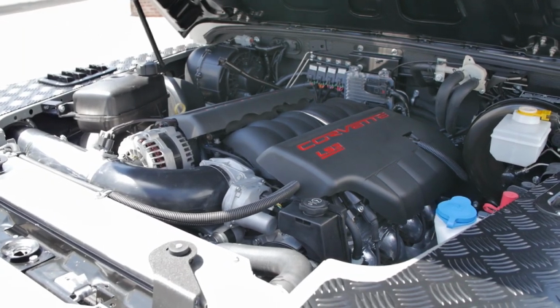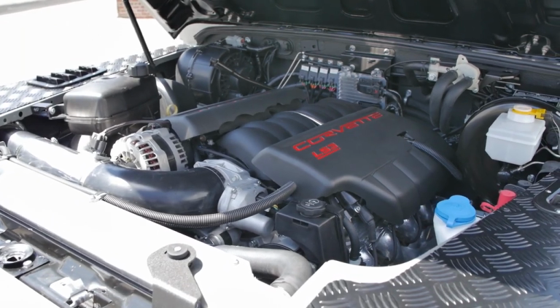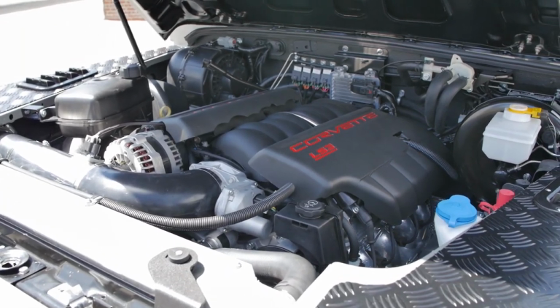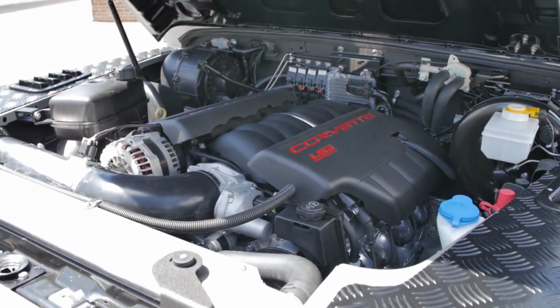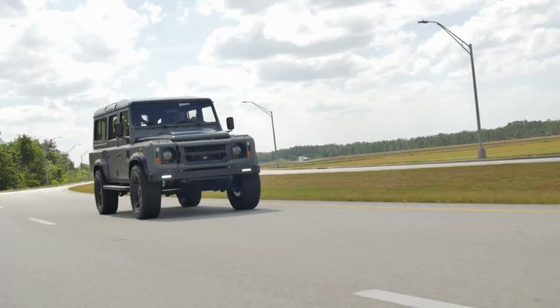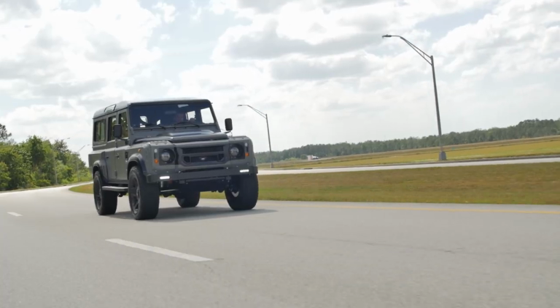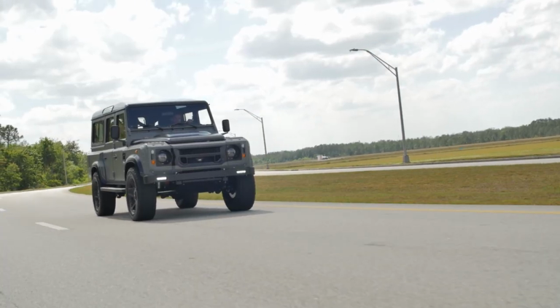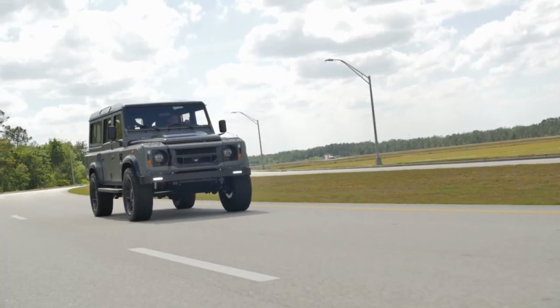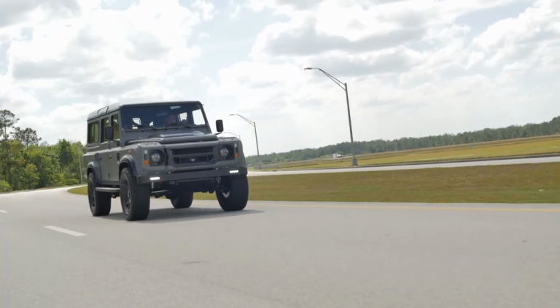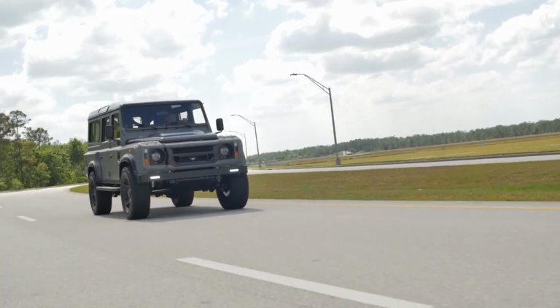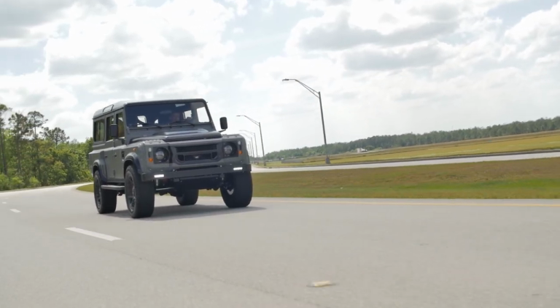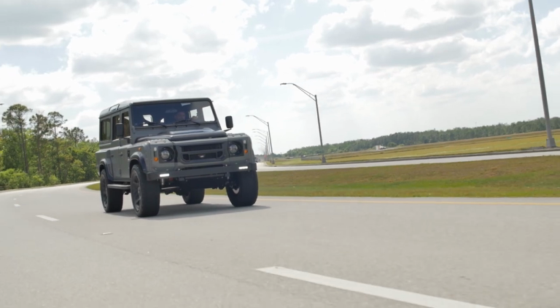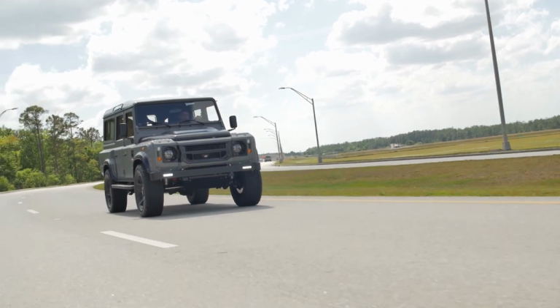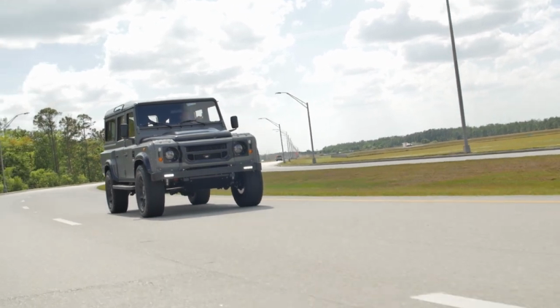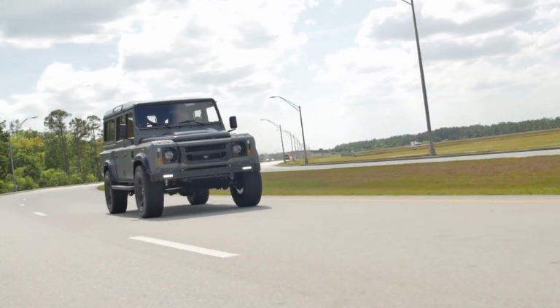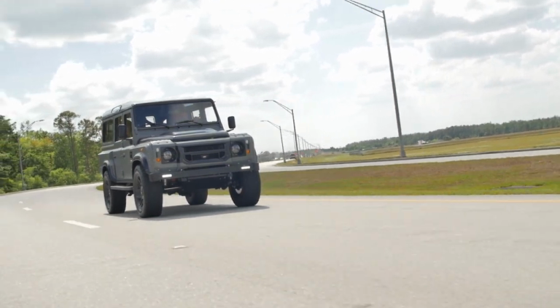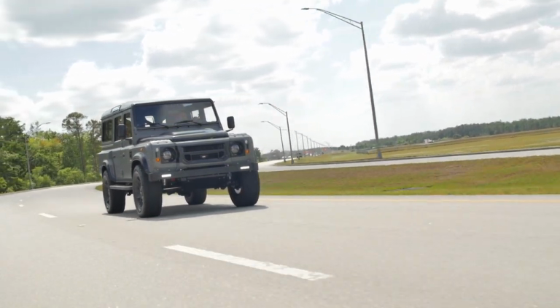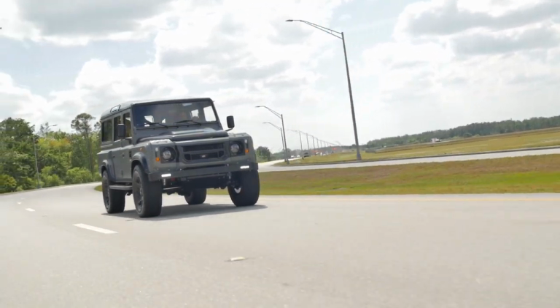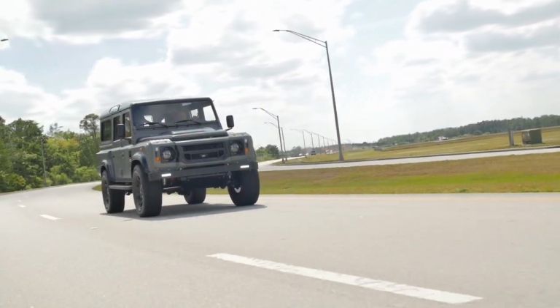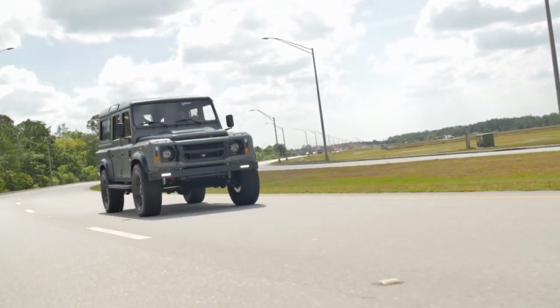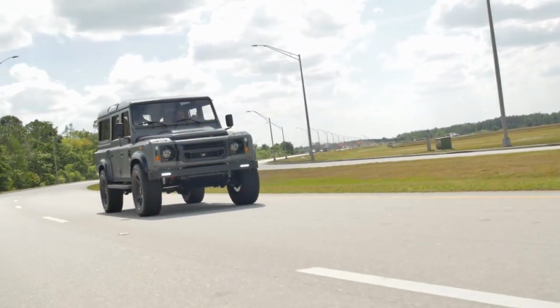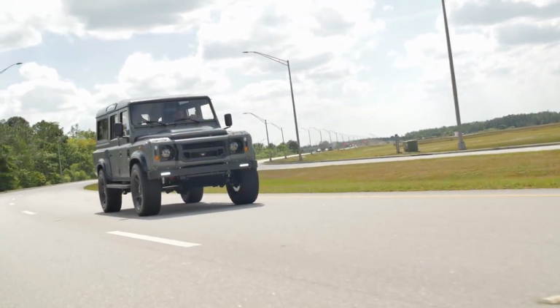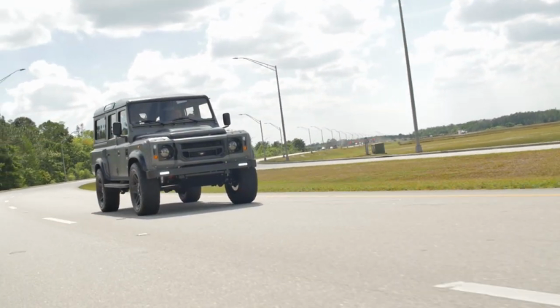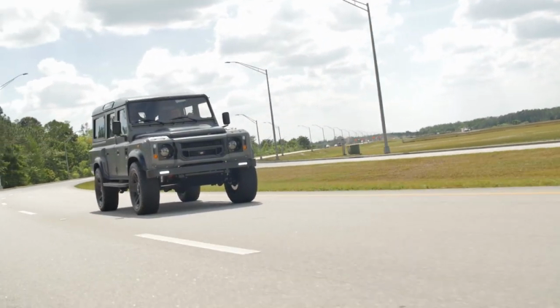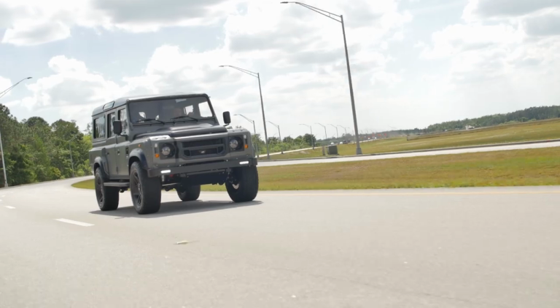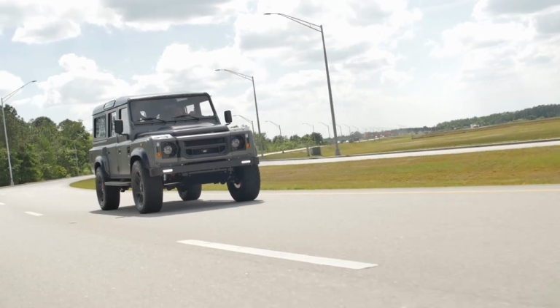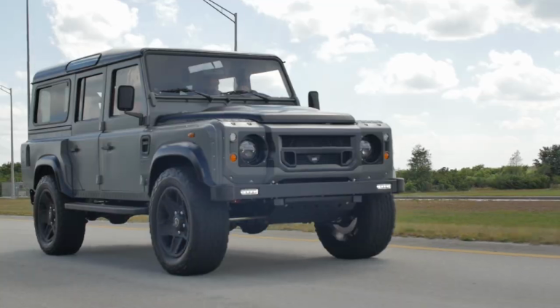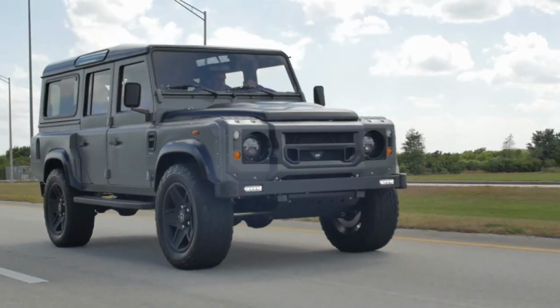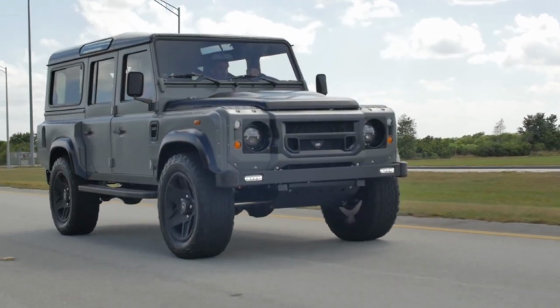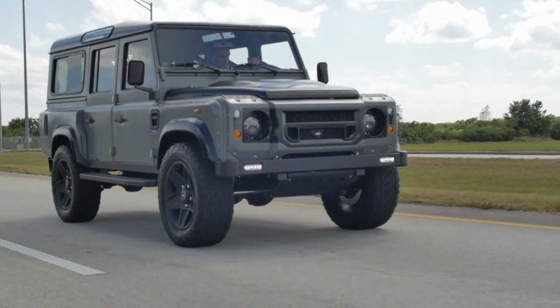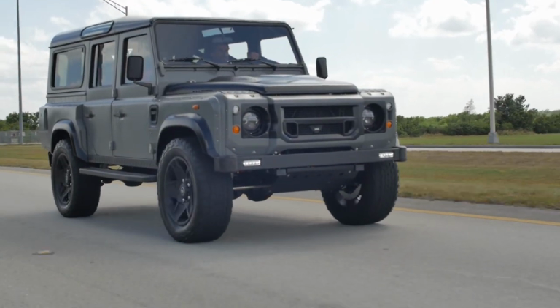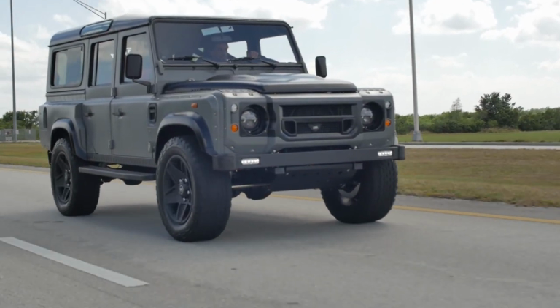SOHO features our tuned LS3 offering 565 horsepower, paired with our 6-speed automatic transmission. SOHO is awesome to drive — the power is phenomenal in the D110.